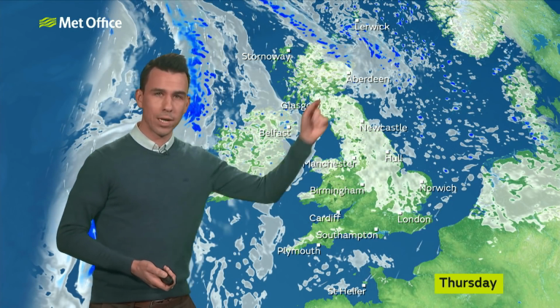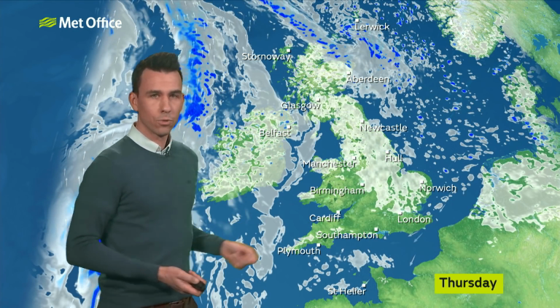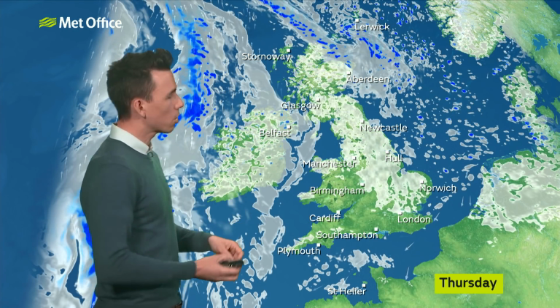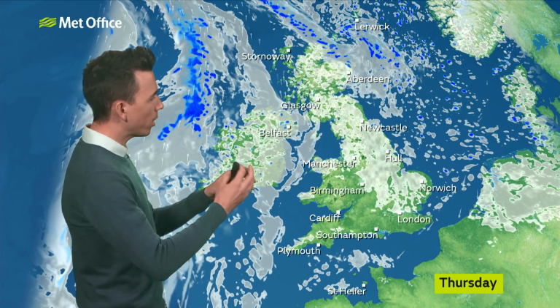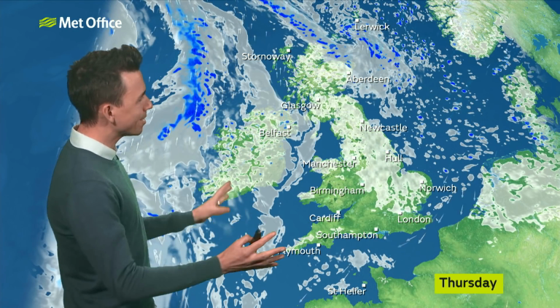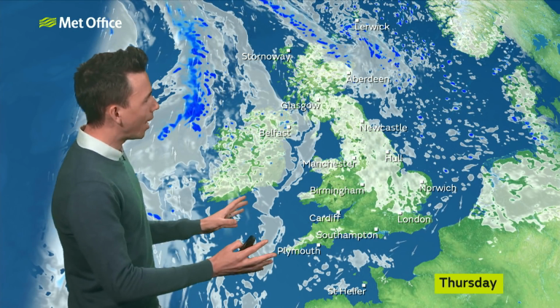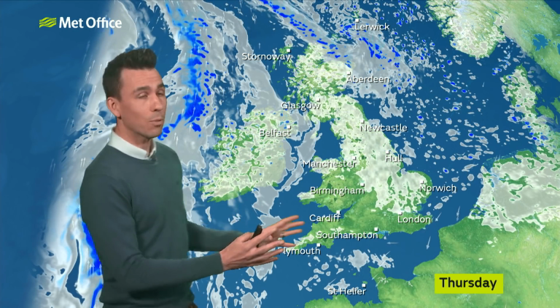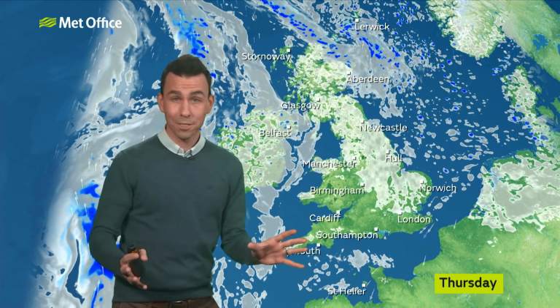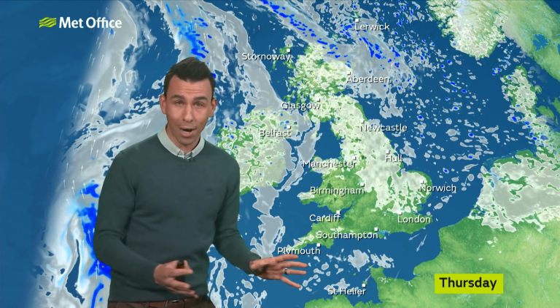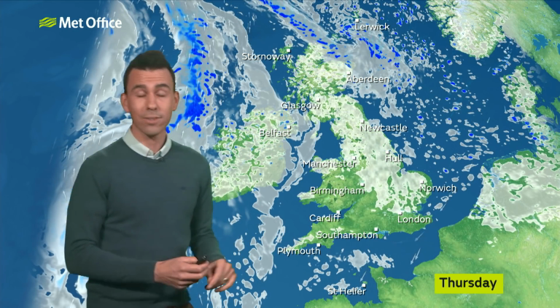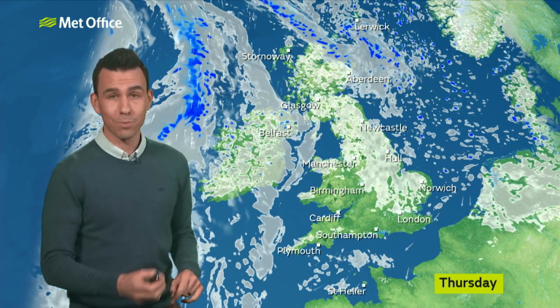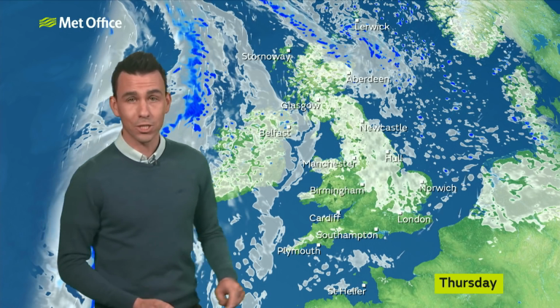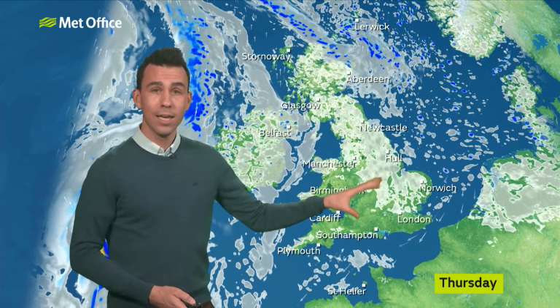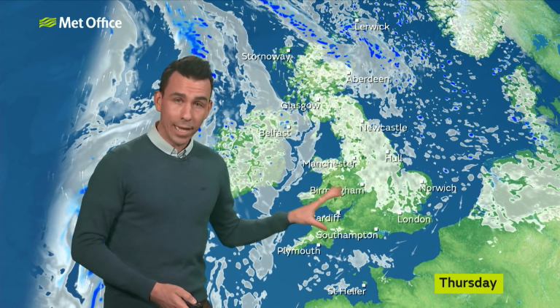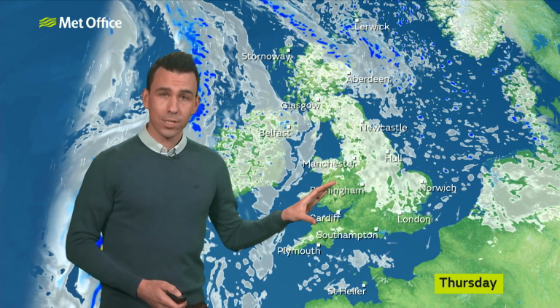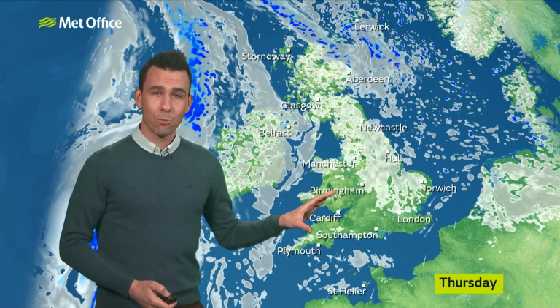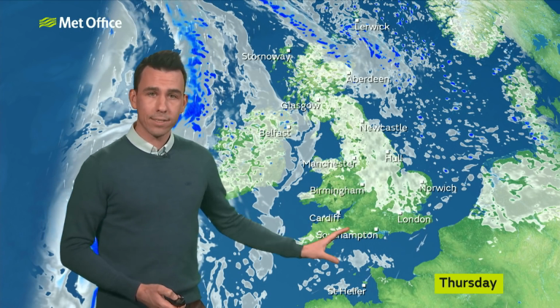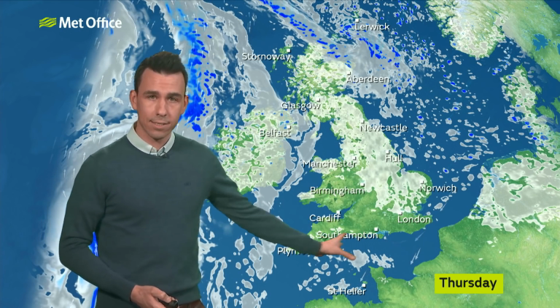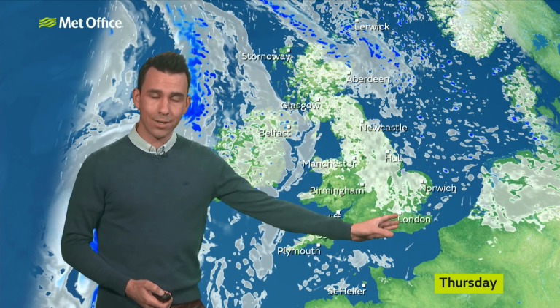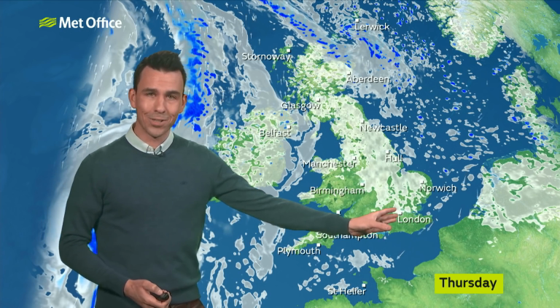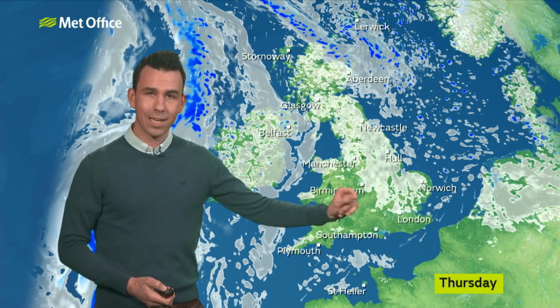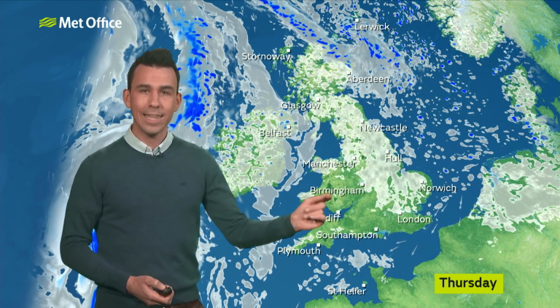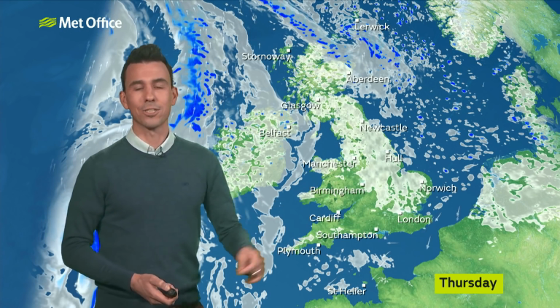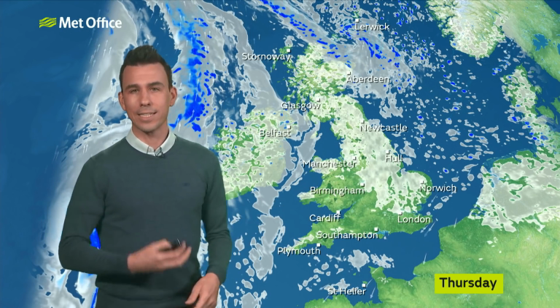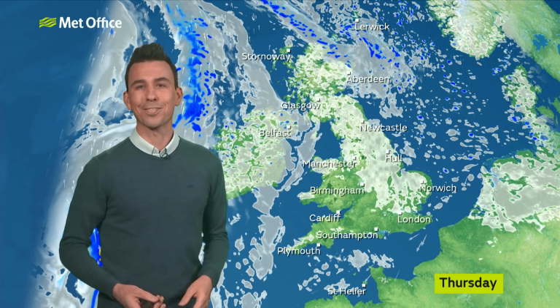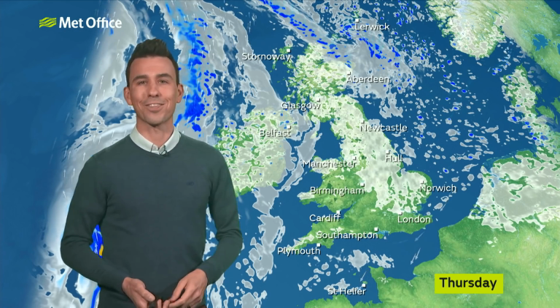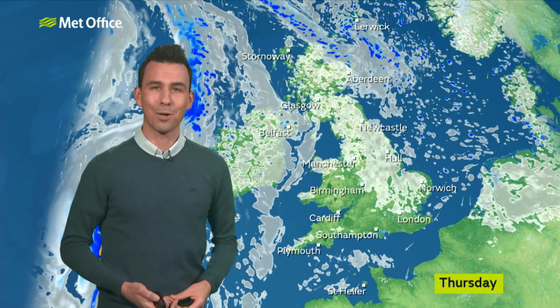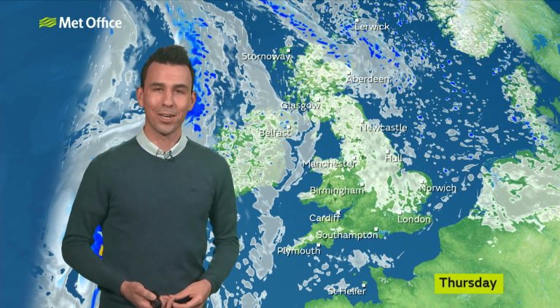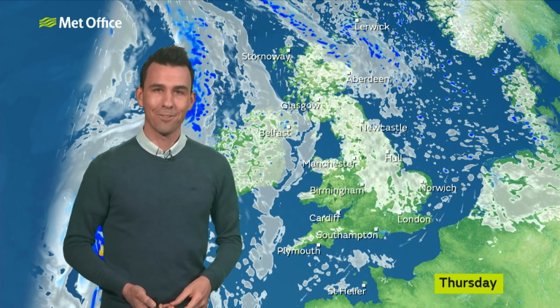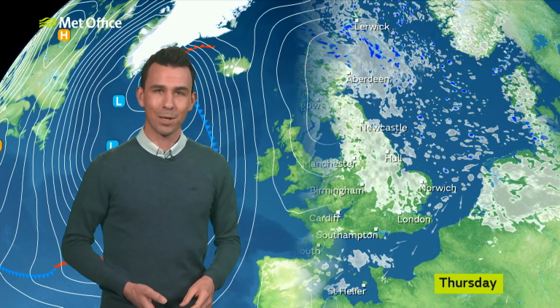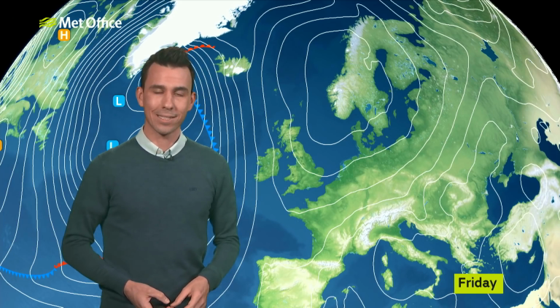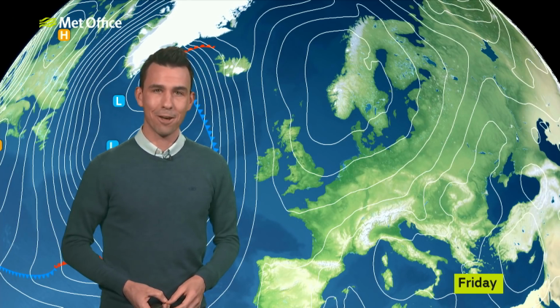A few showers for northeast Scotland, but otherwise it's dry. There'll be plenty of bright weather and some sunshine — plenty of sunshine for Wales and the southern counties of England. And in that sunshine, which is gaining strength at this time of year, it'll be feeling pleasant enough.